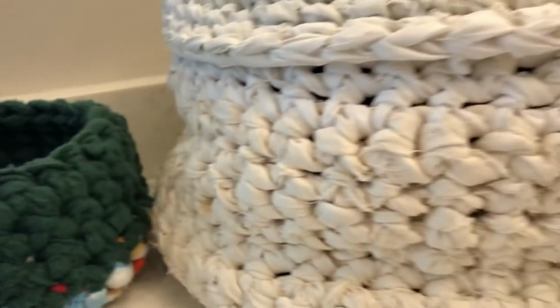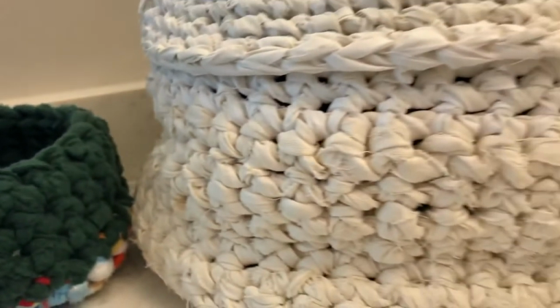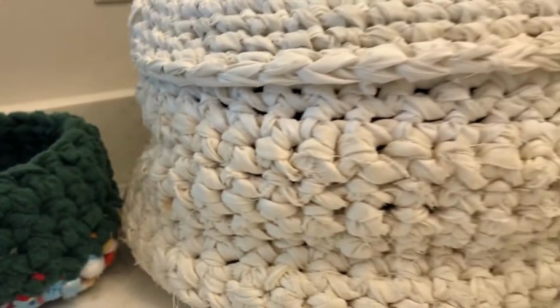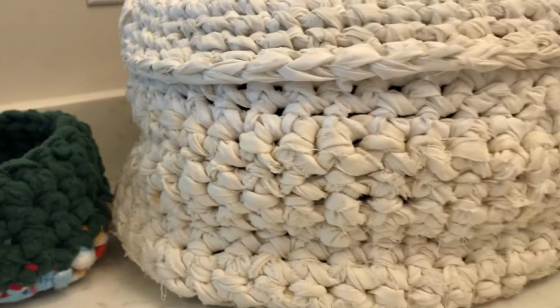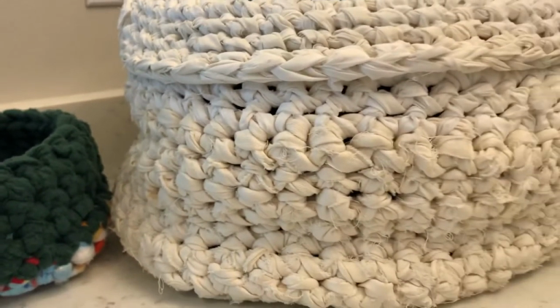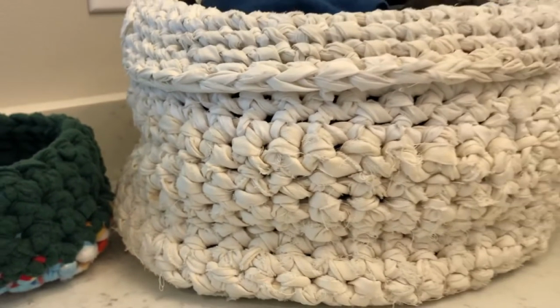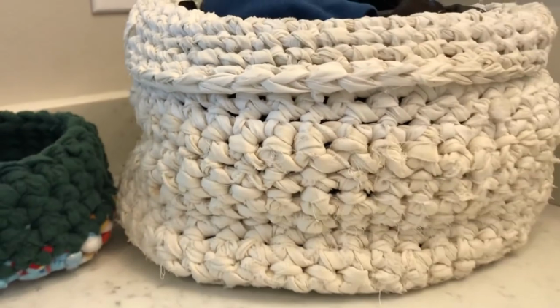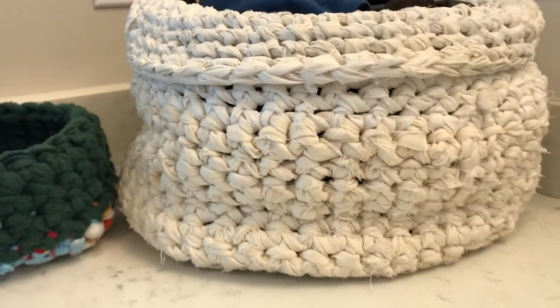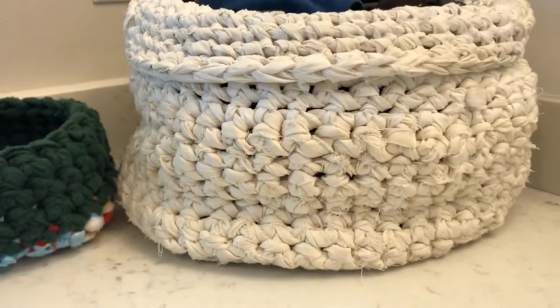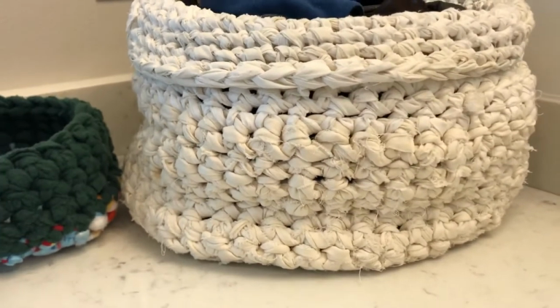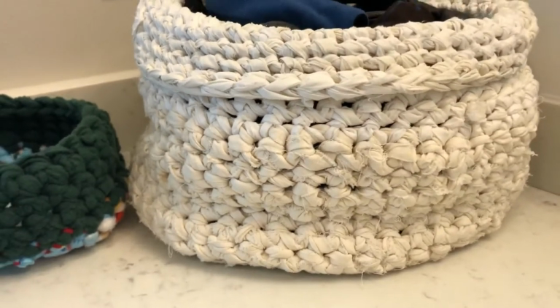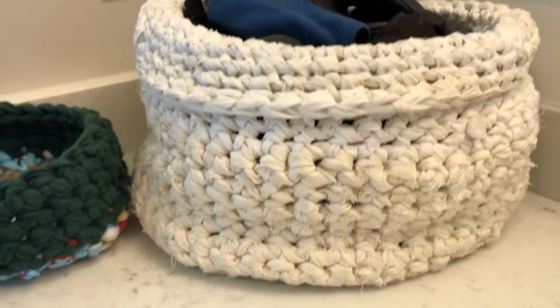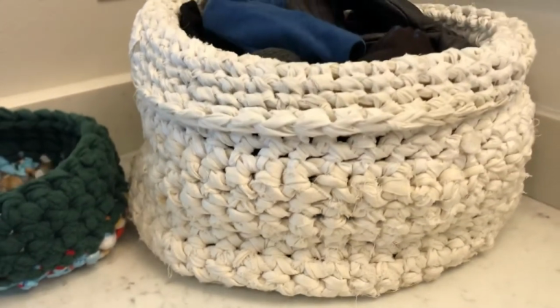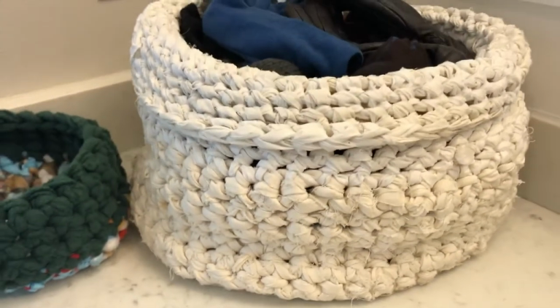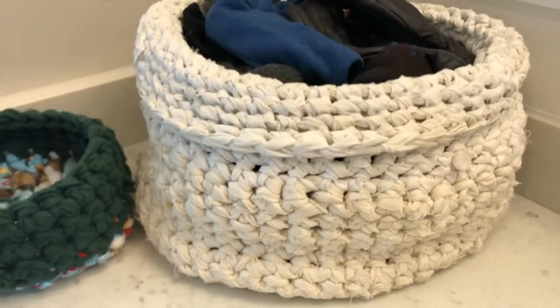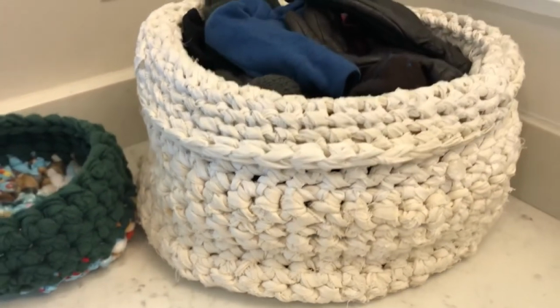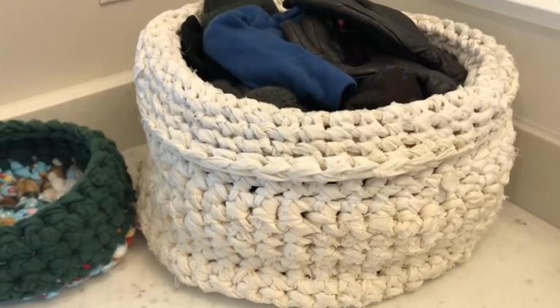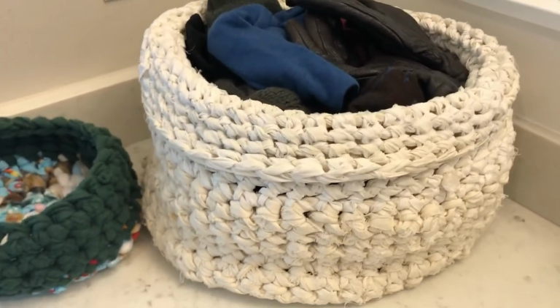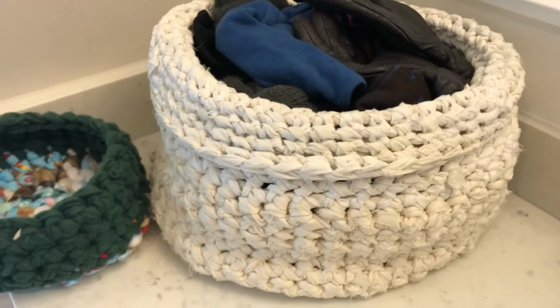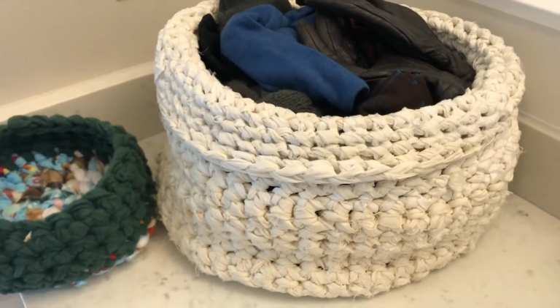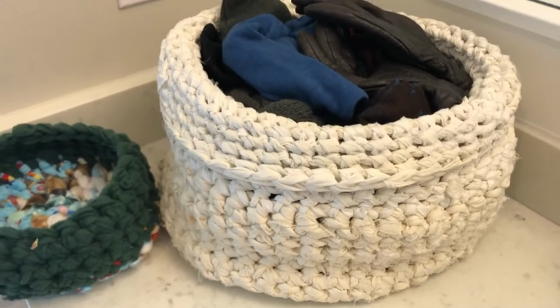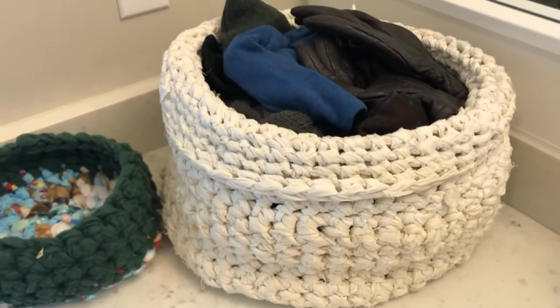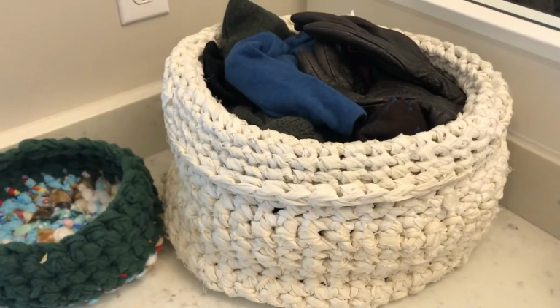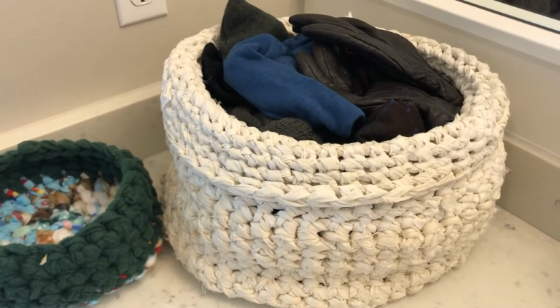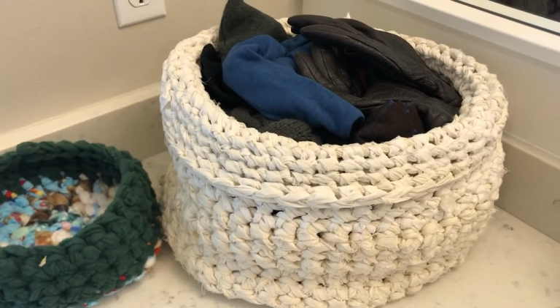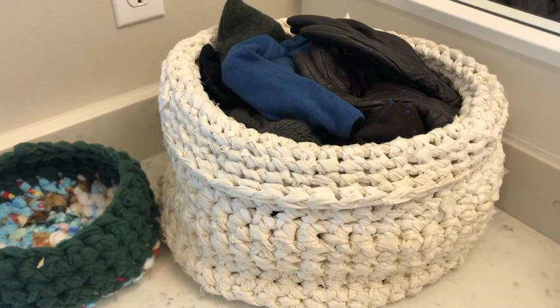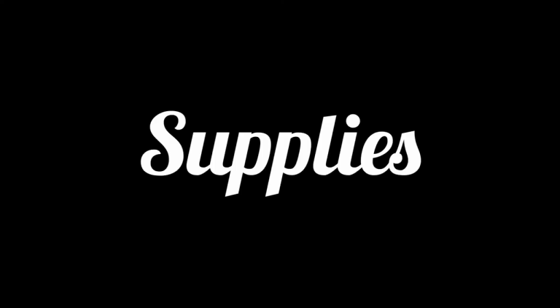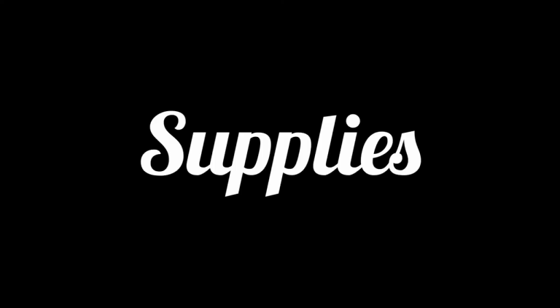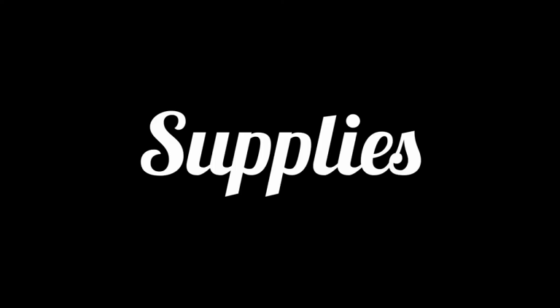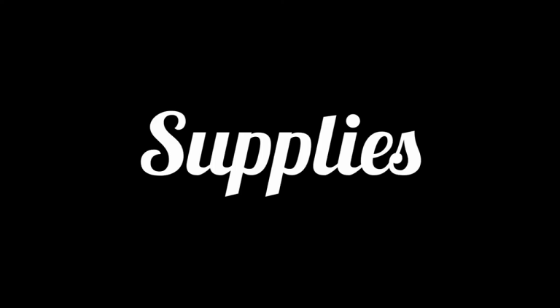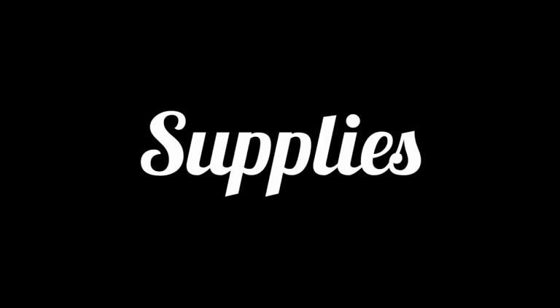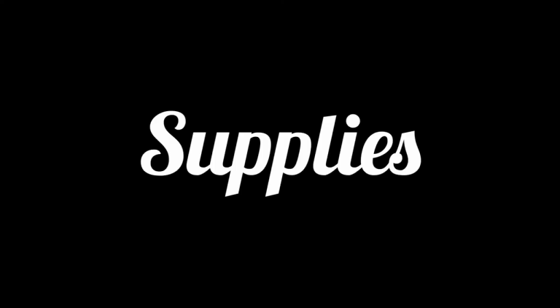You can make baskets of any size. This one I made from several old king size bed sheets. Let's get started.